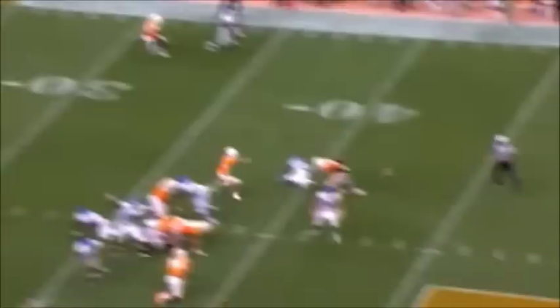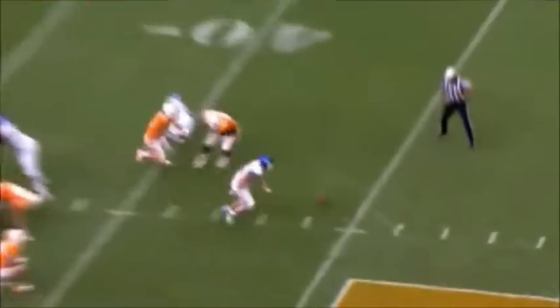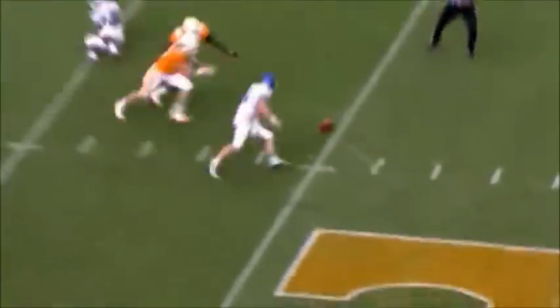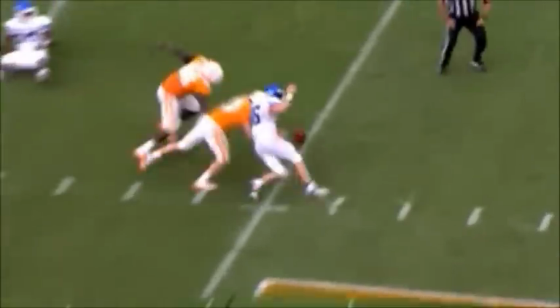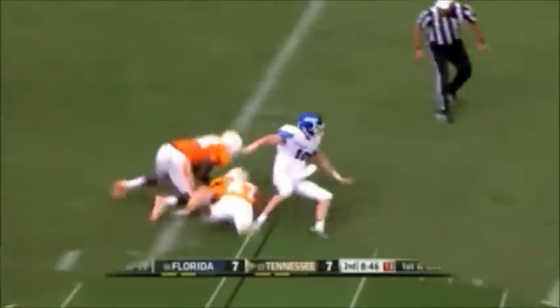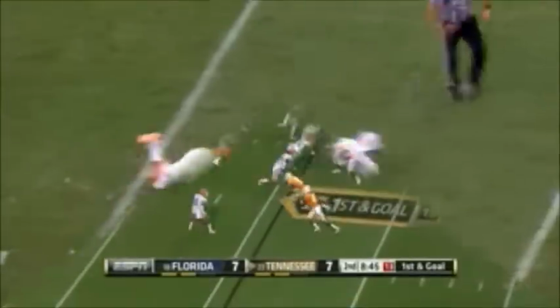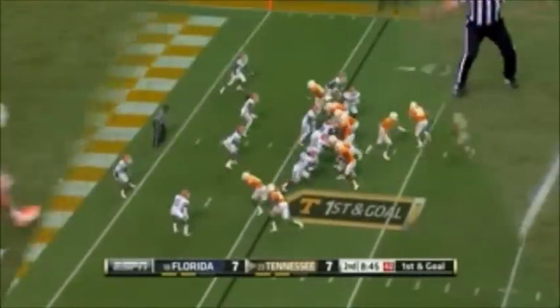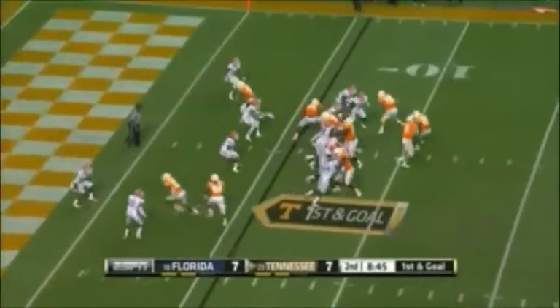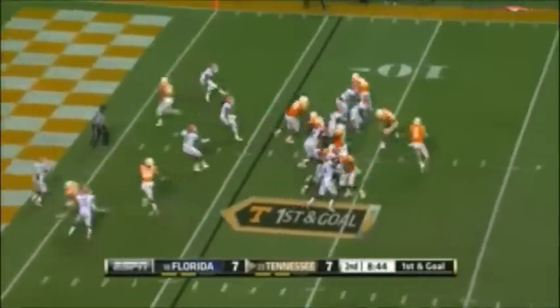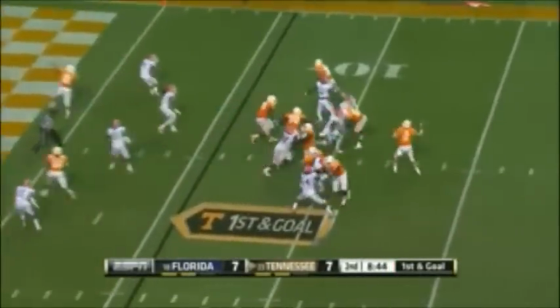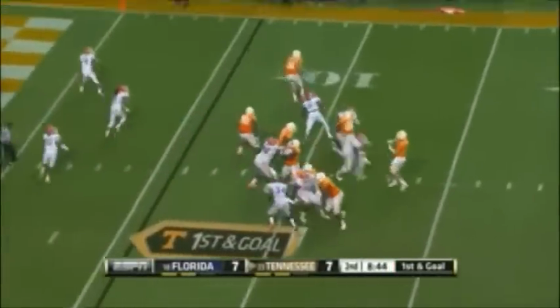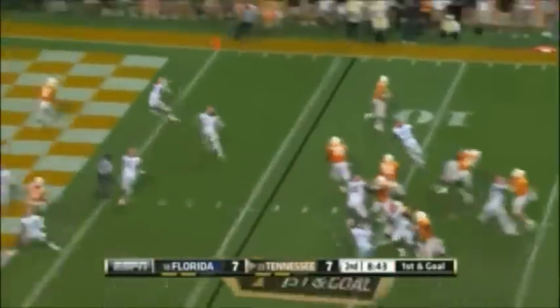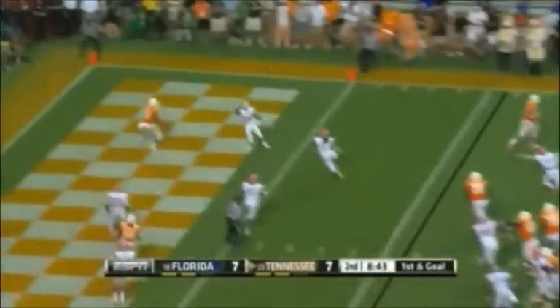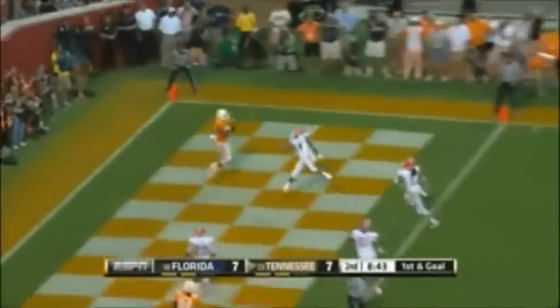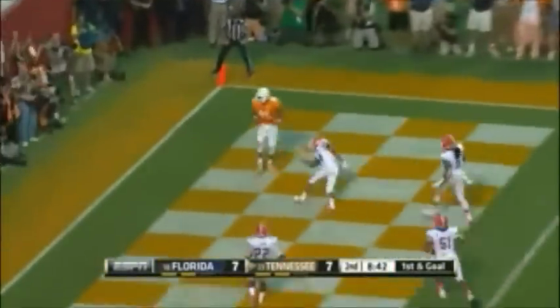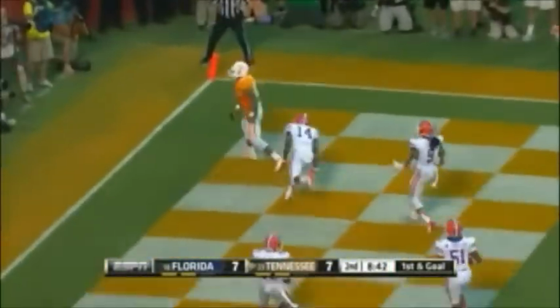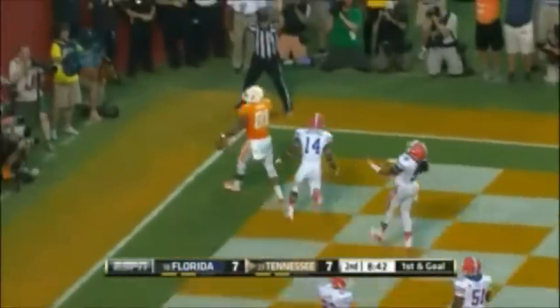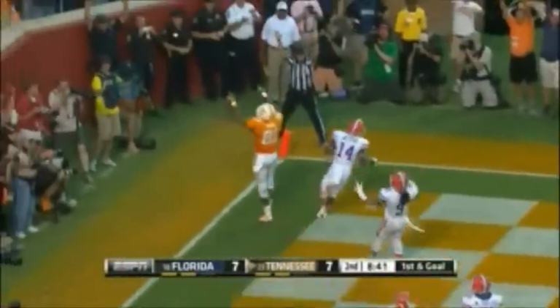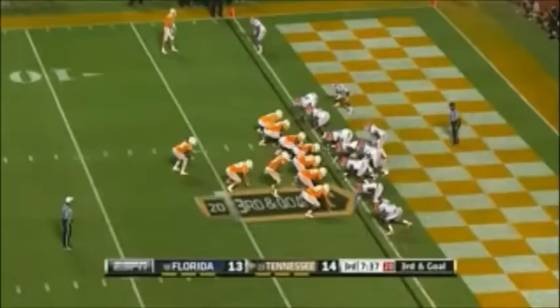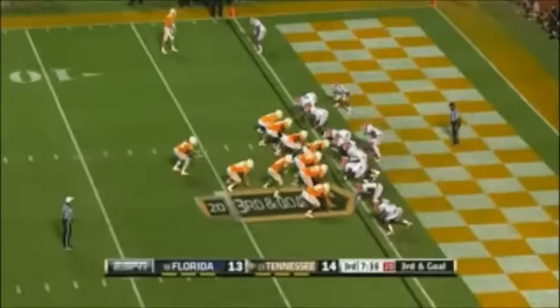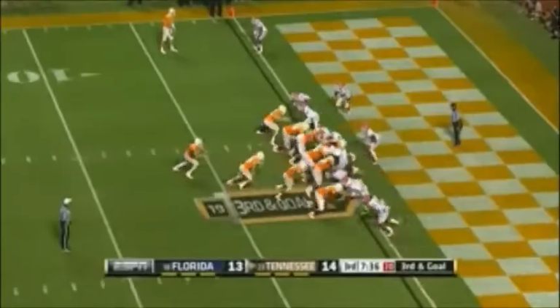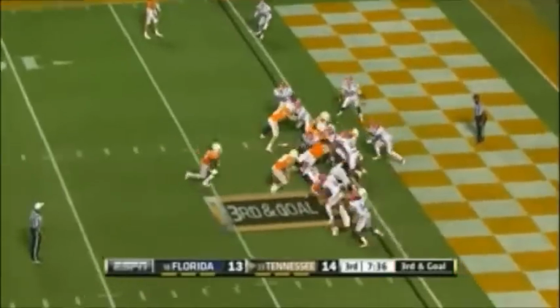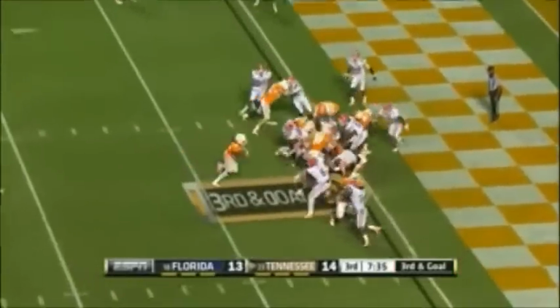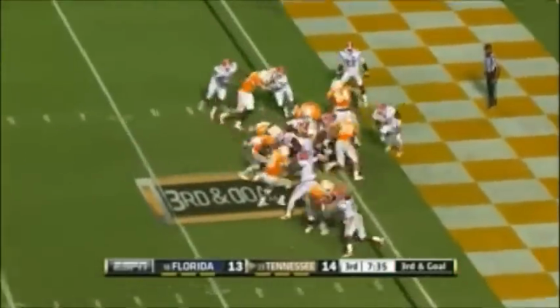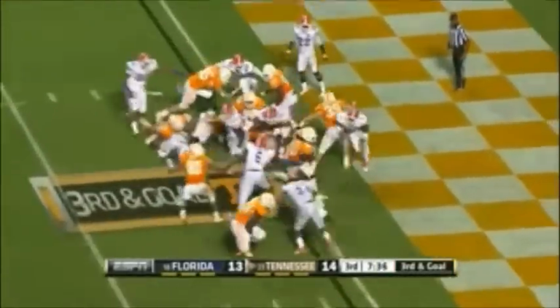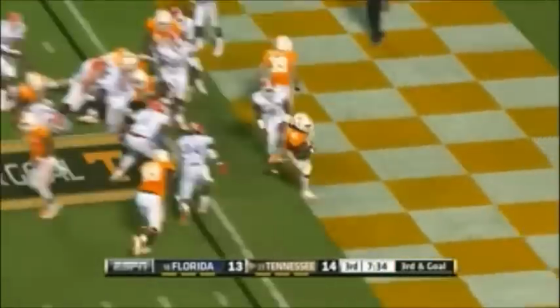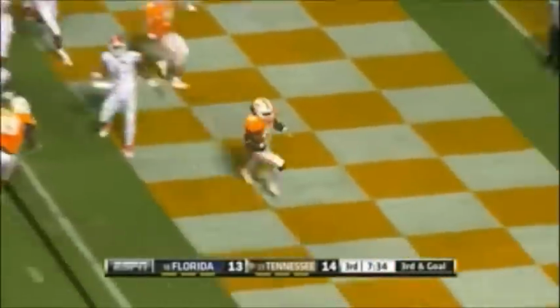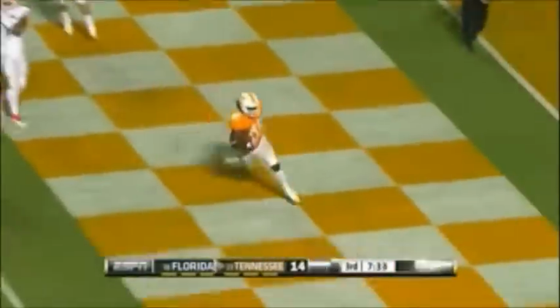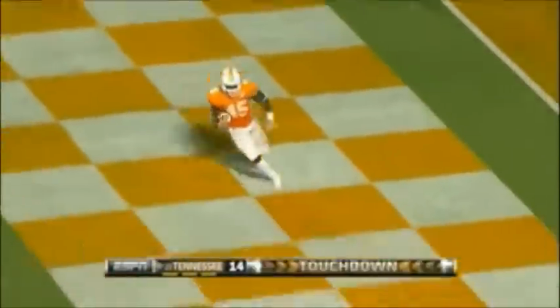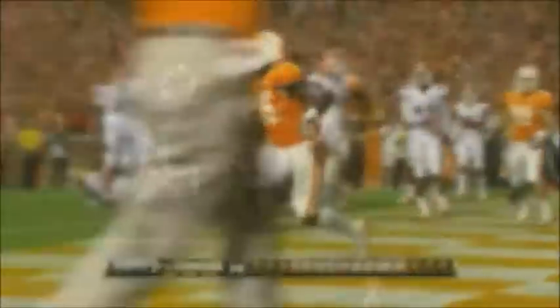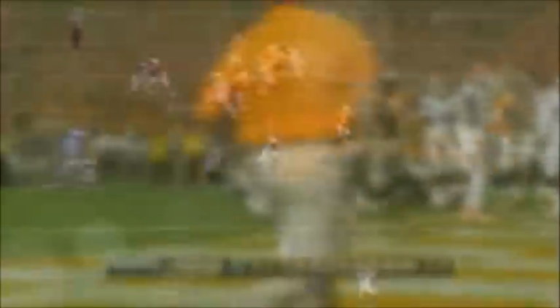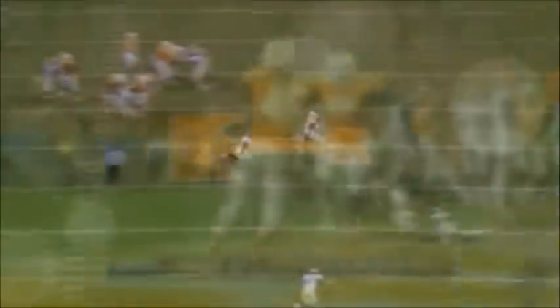Back to the goal, 9-yard line. Play fake — Gray to the end zone. Touchdown! He bottles it a little bit and then just walks into the end zone. Touchdown, Tennessee.